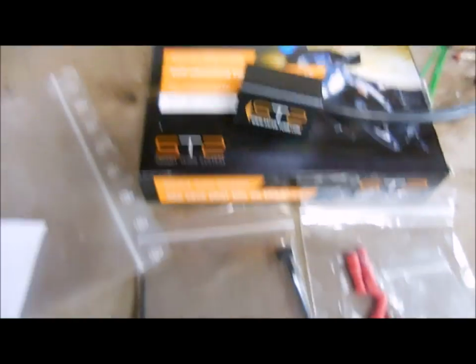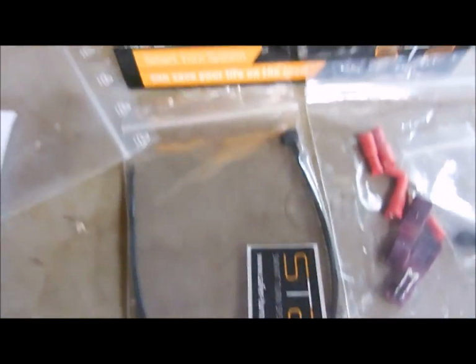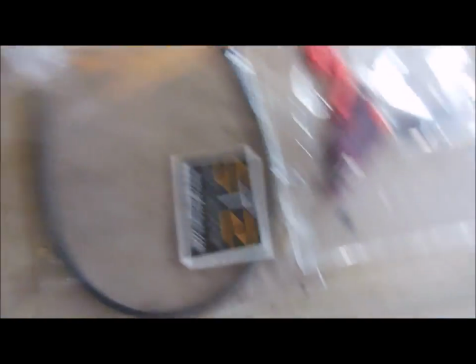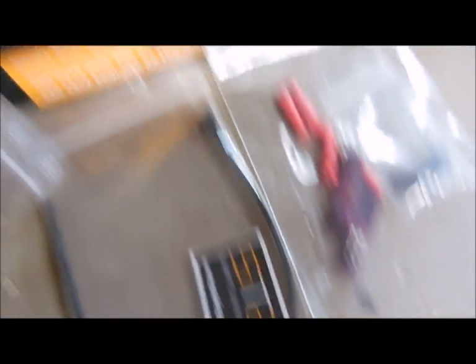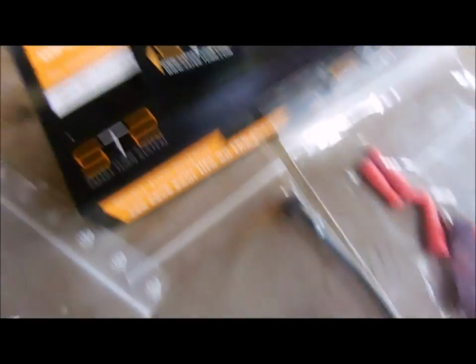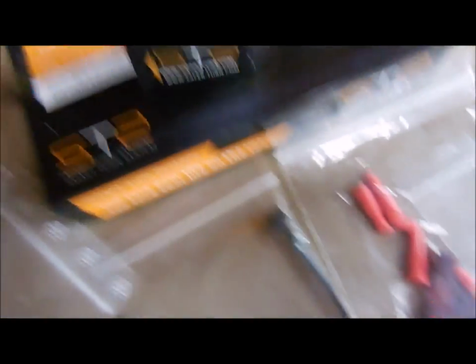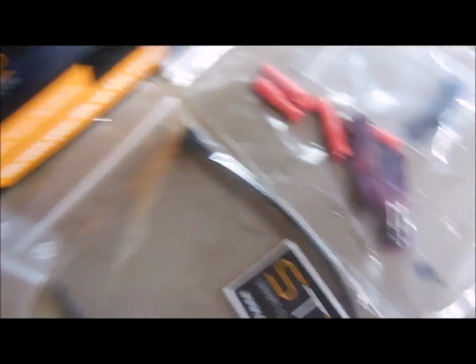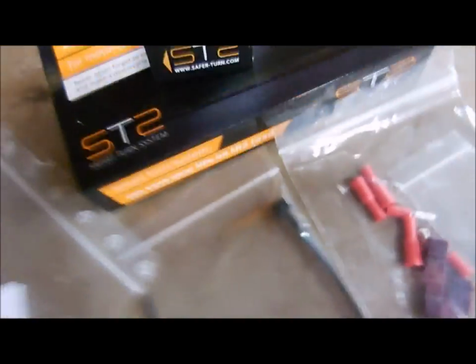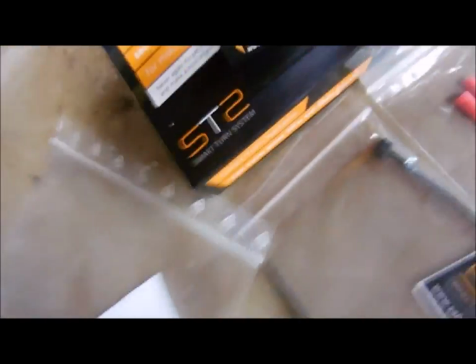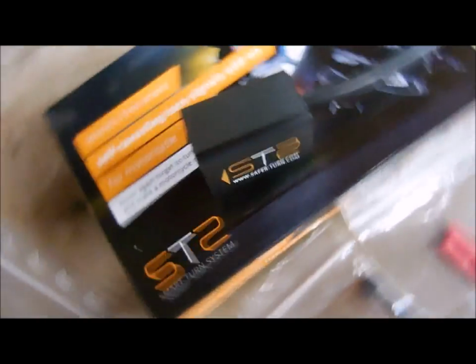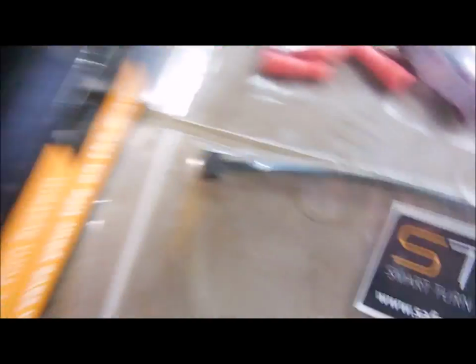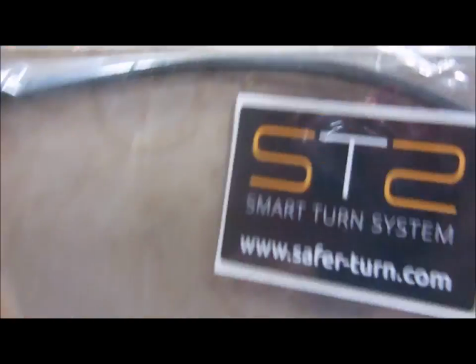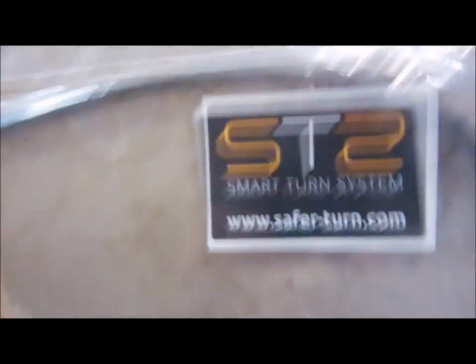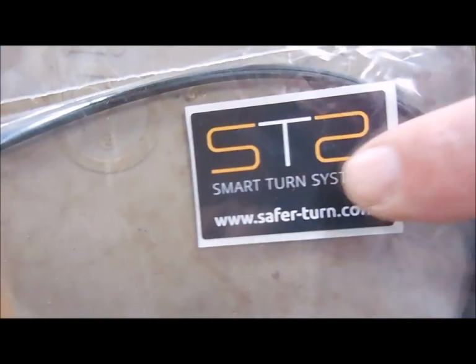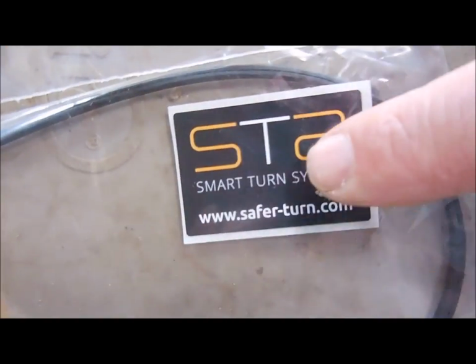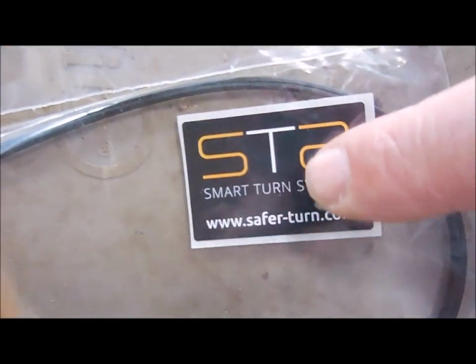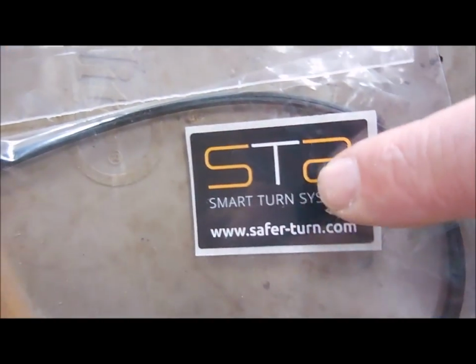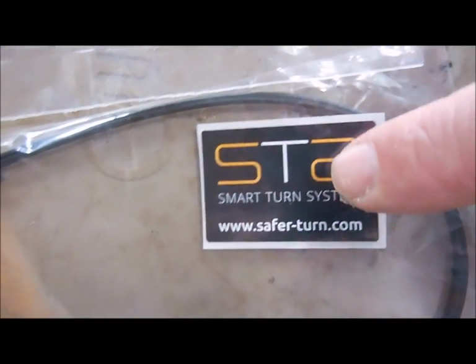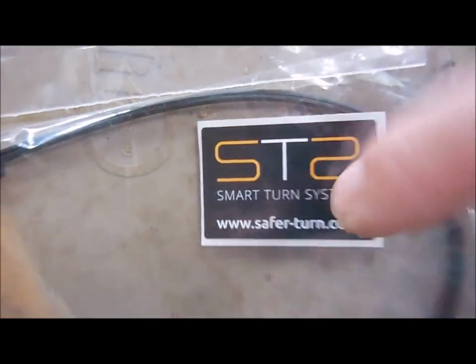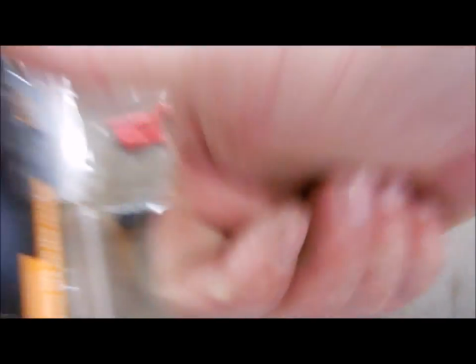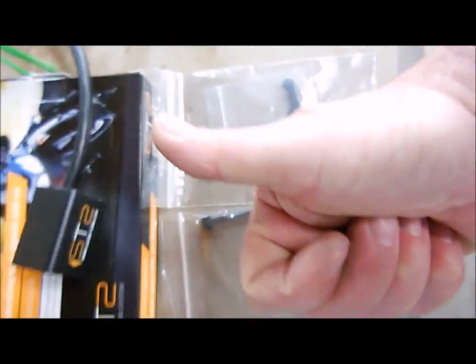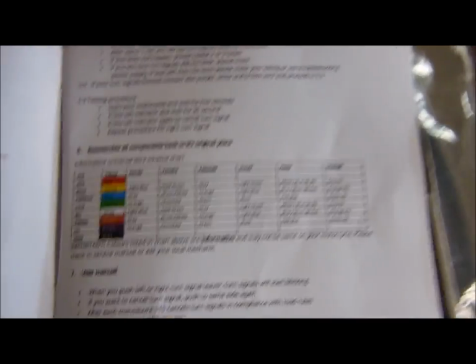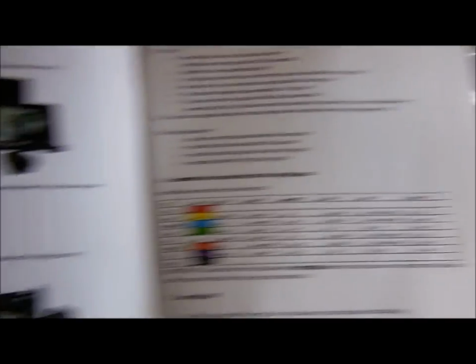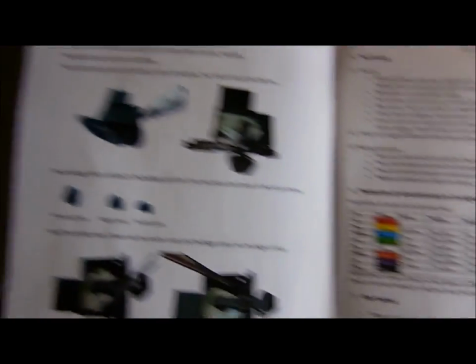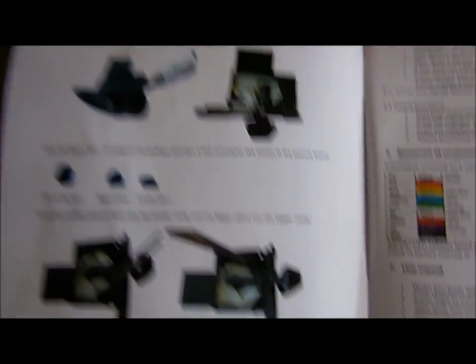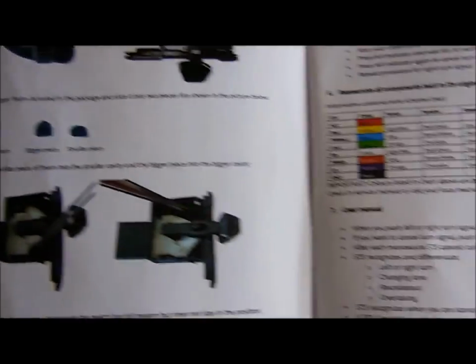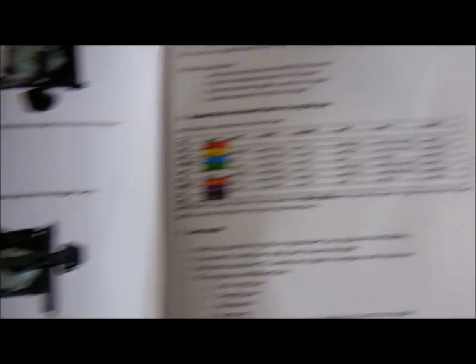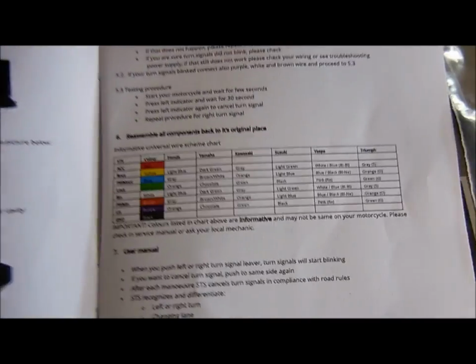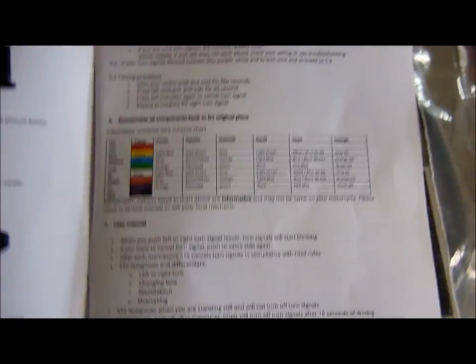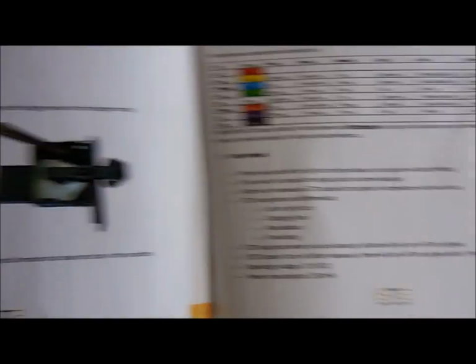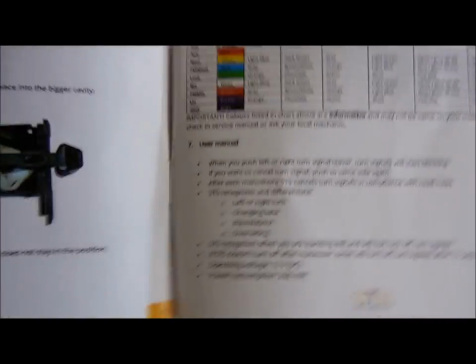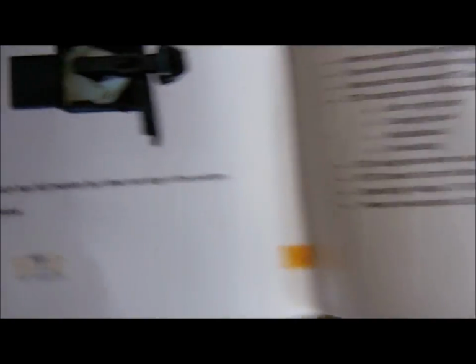I'm not going to bore you with any unboxing stuff, but it comes with everything you need and they also include a badass sticker. I read through the installation manual and it's very simple.